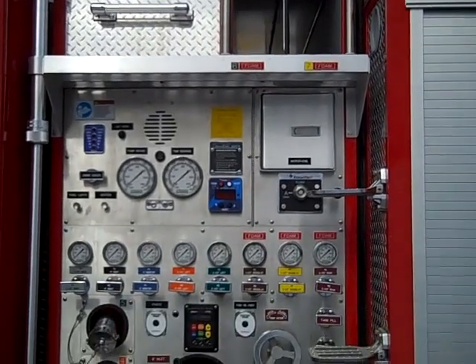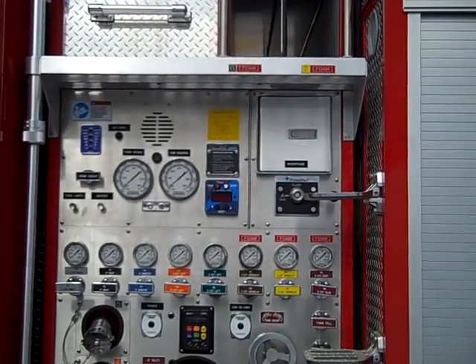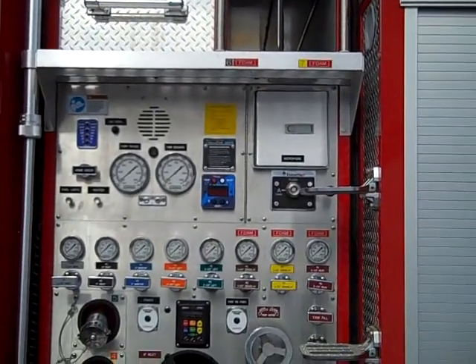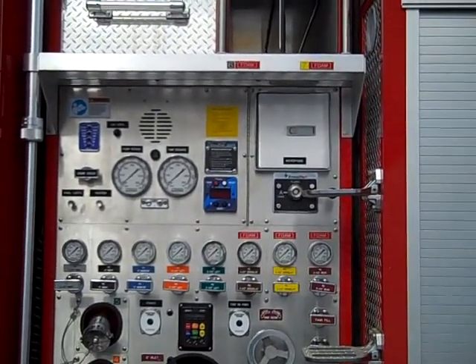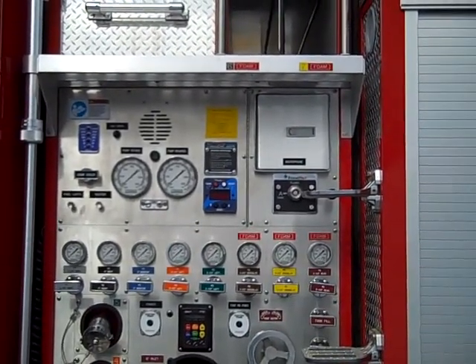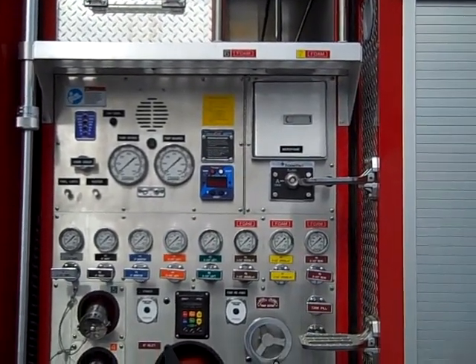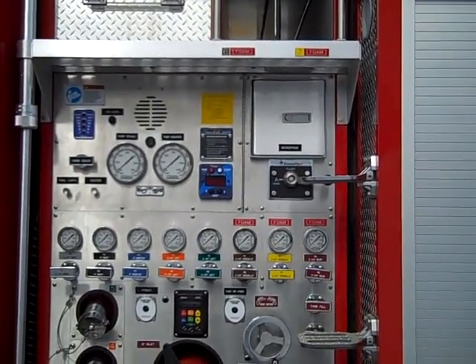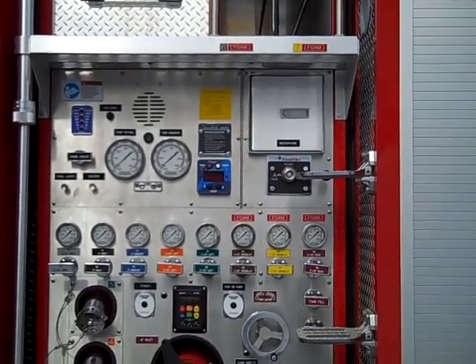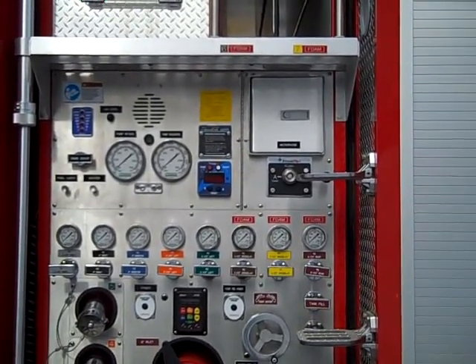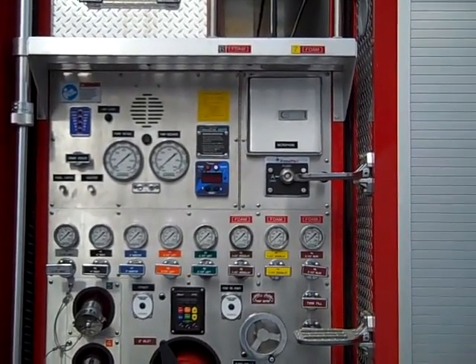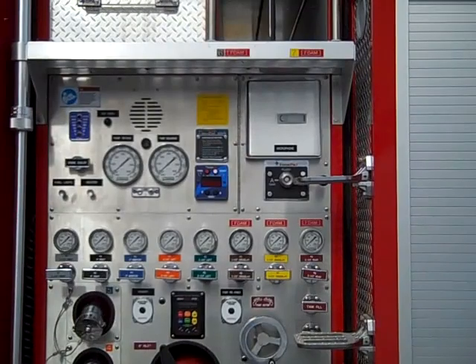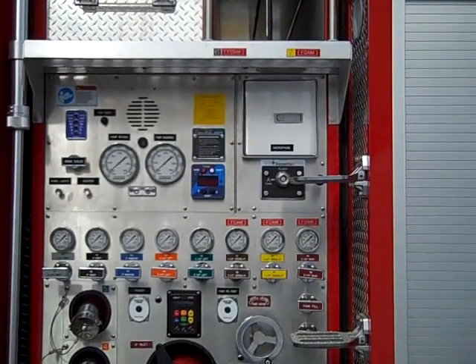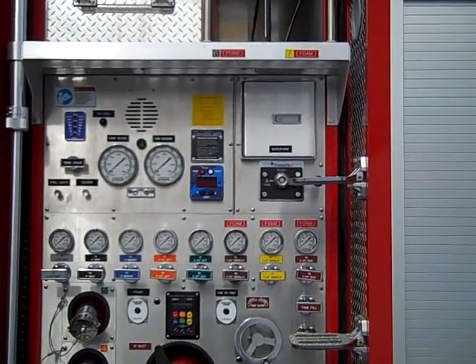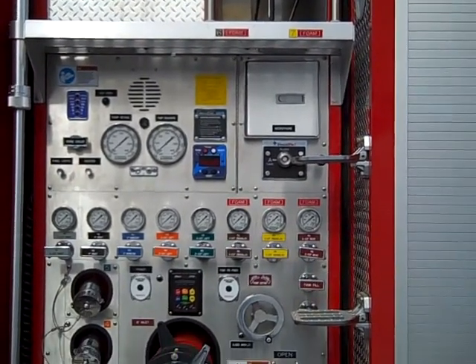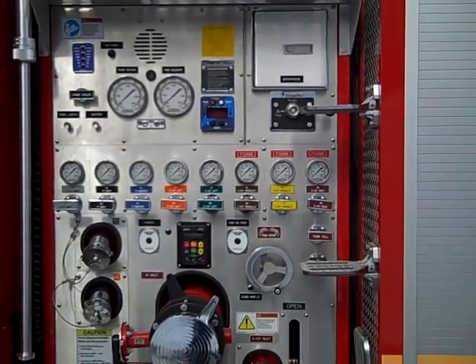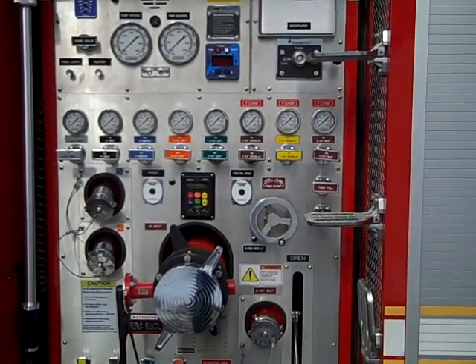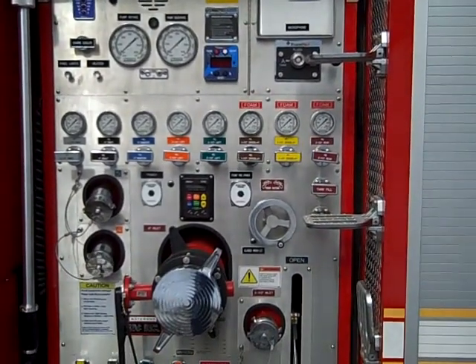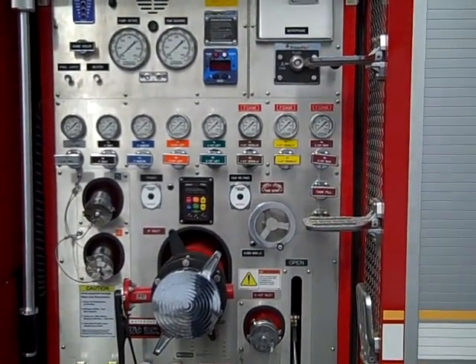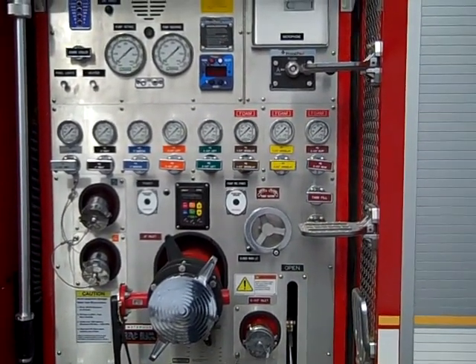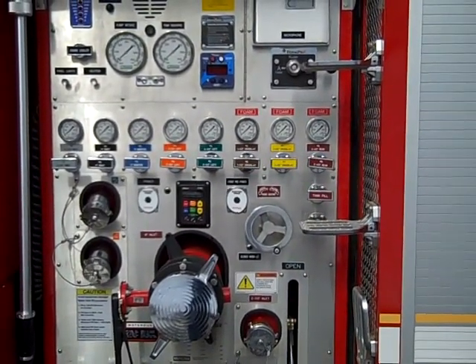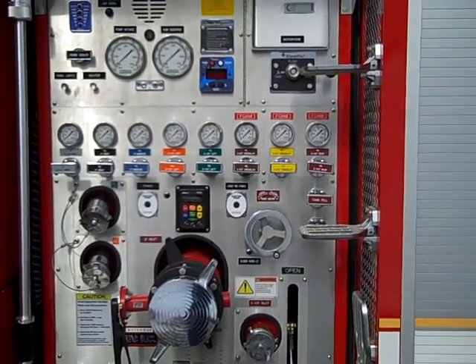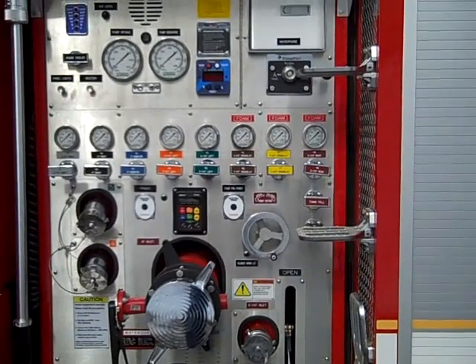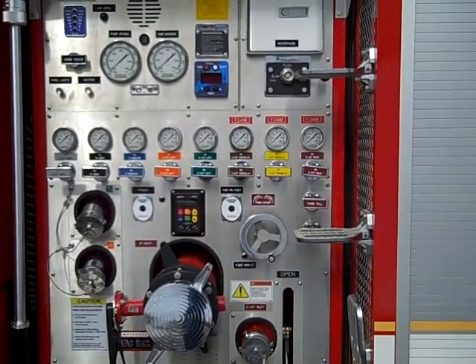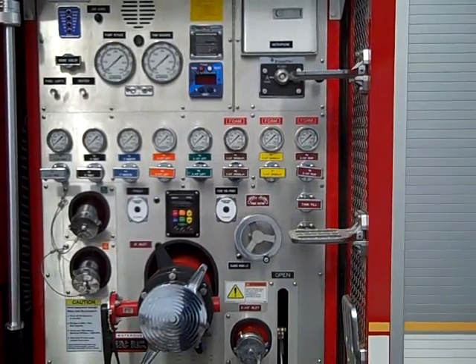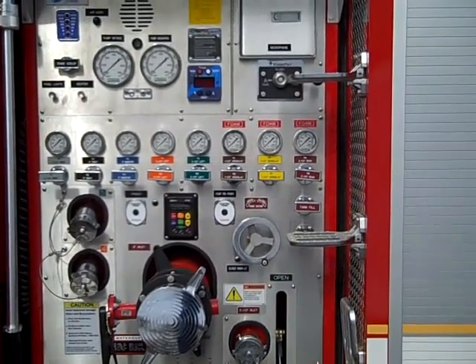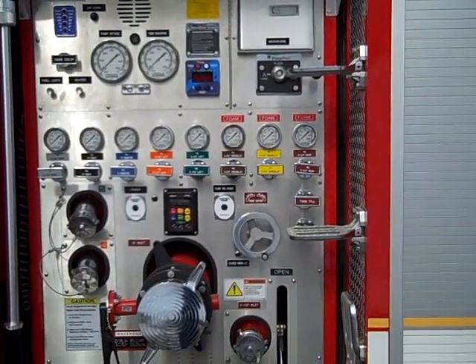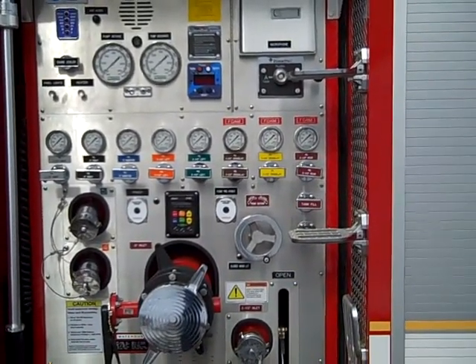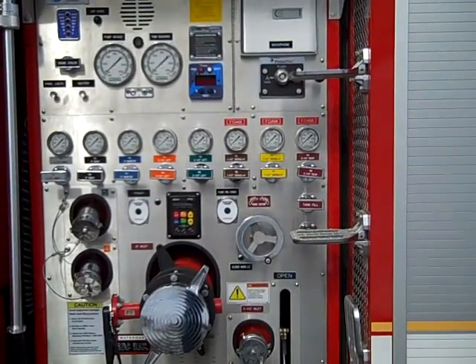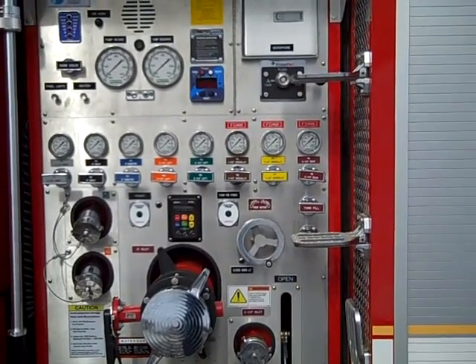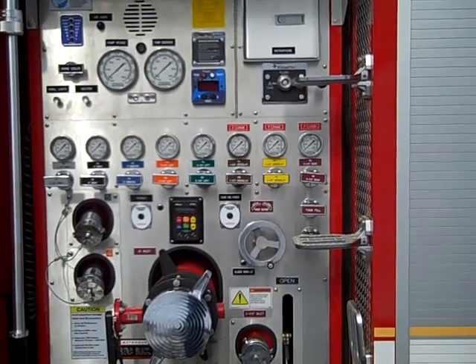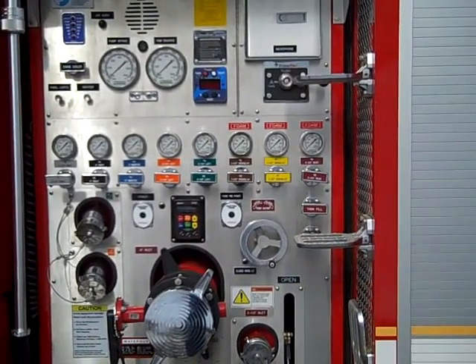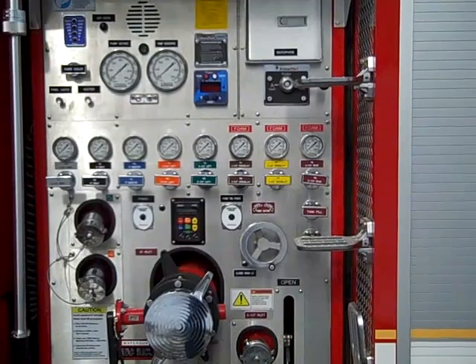There is a heater built in, and every discharge has its own gauge and is color coded. On the middle portion there are two 2.5 inch discharges. The governor is a Class One total pressure governor.